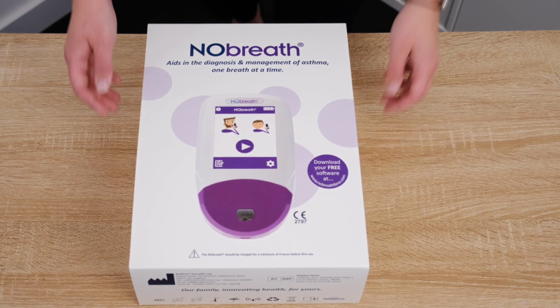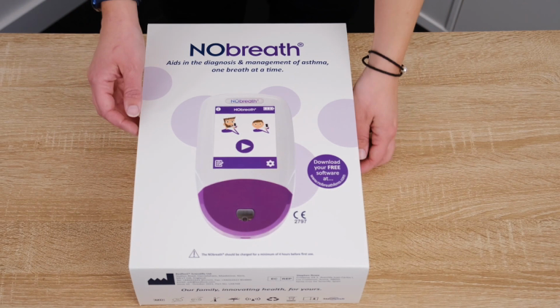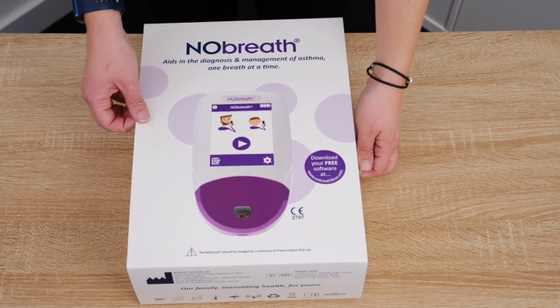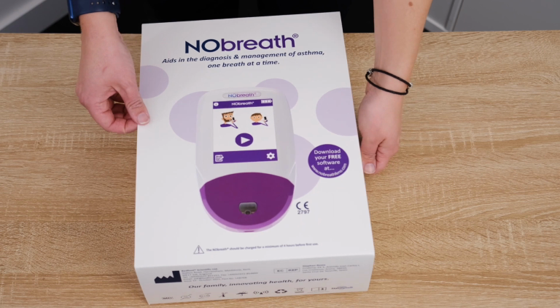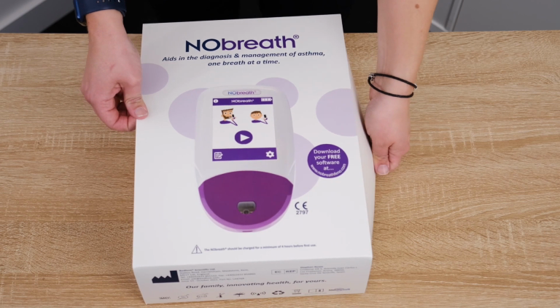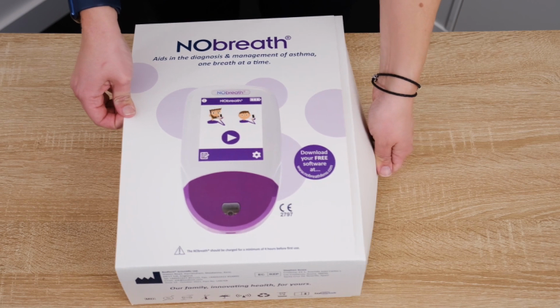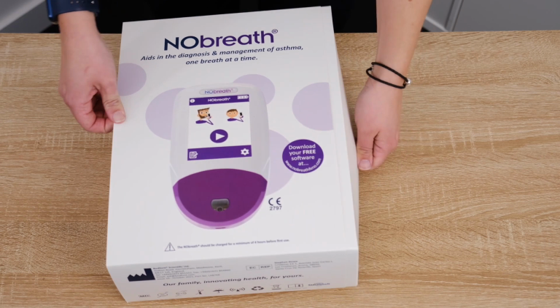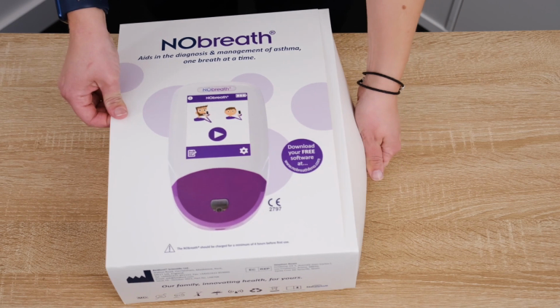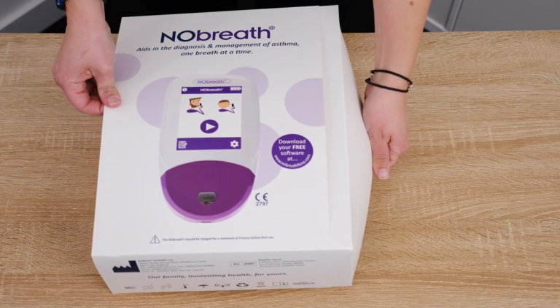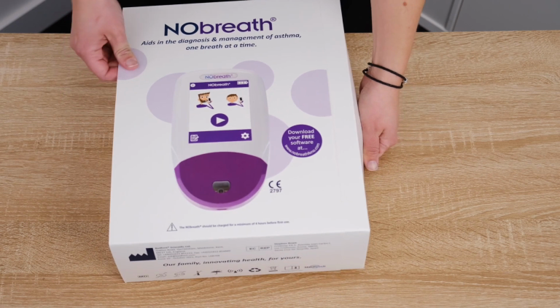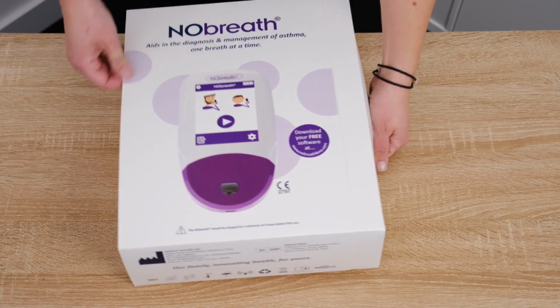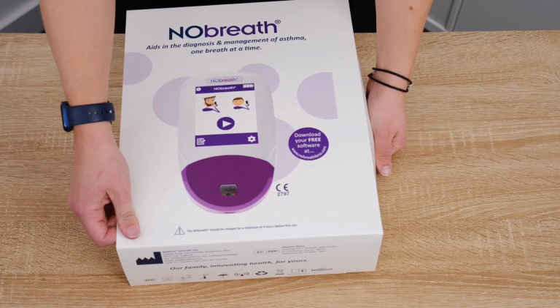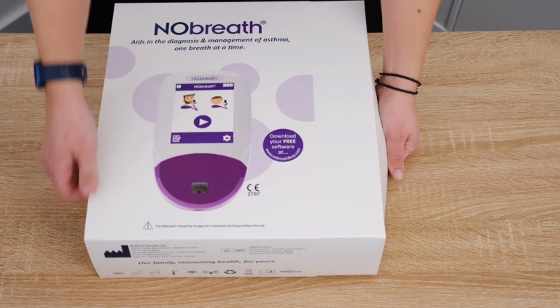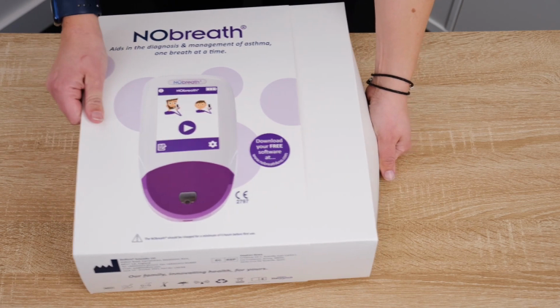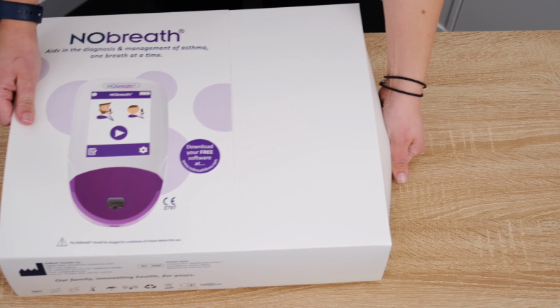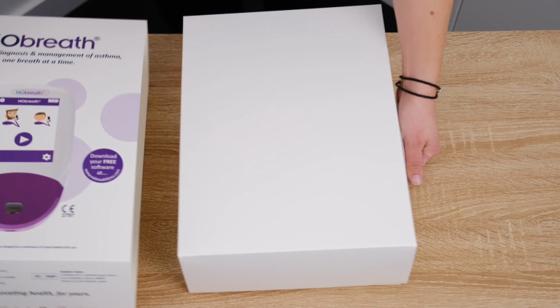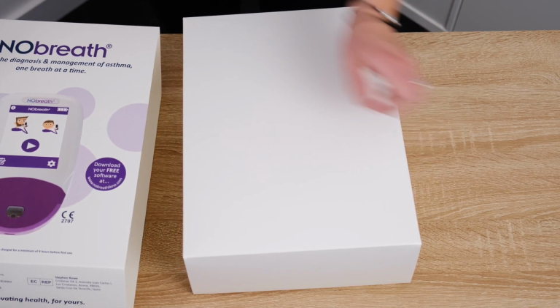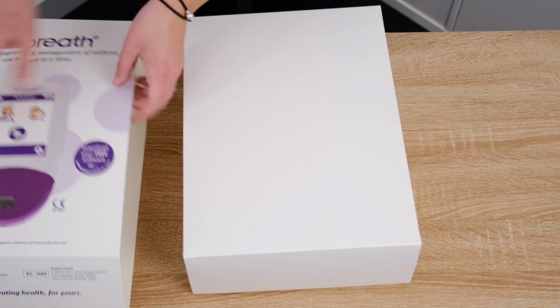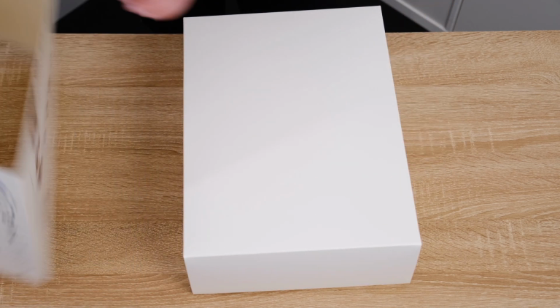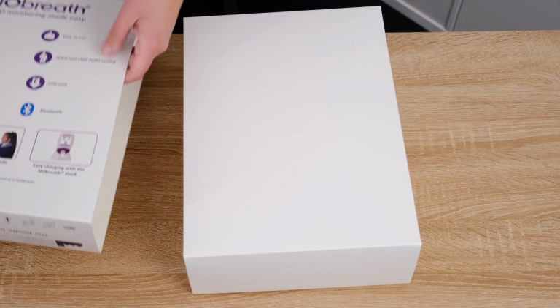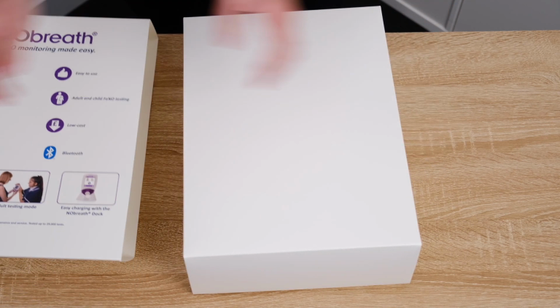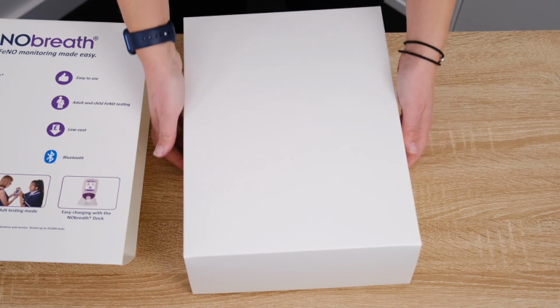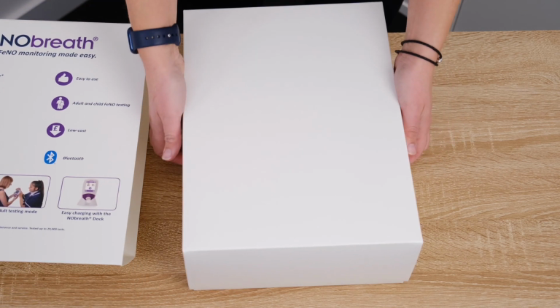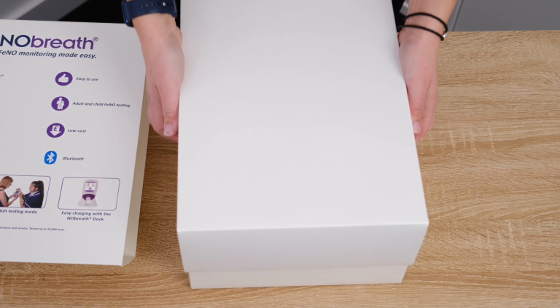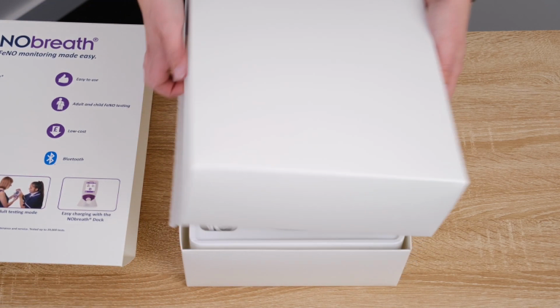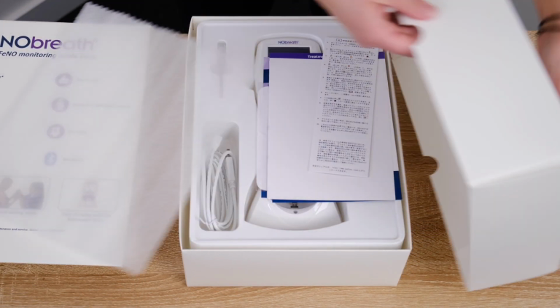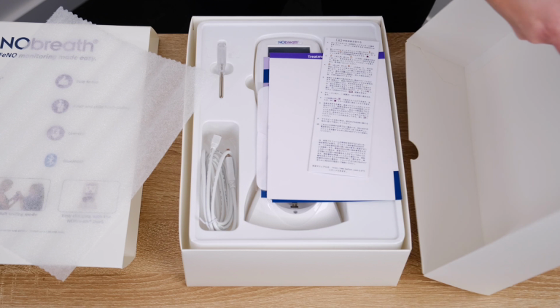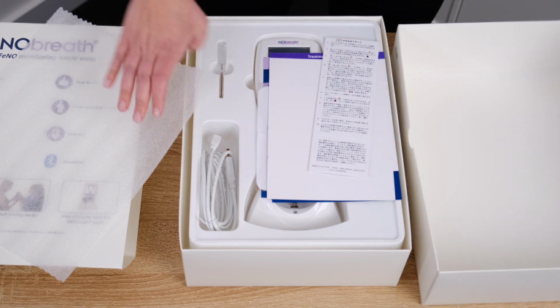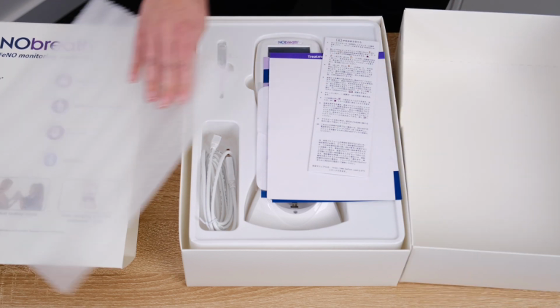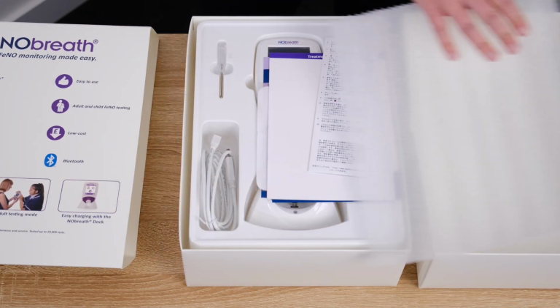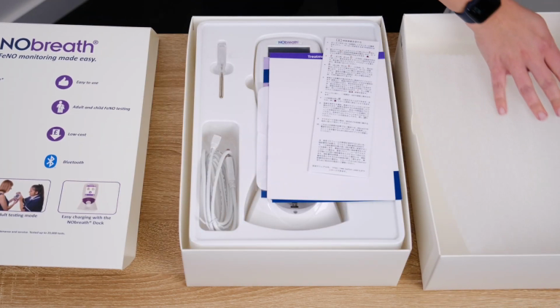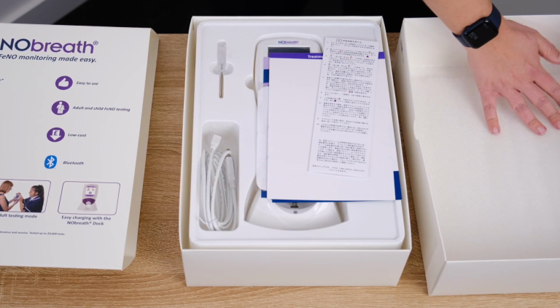Remove the sleeve and open the box. Be sure to keep all packaging so that you have a secure means of transporting the No-Breath should you need to.